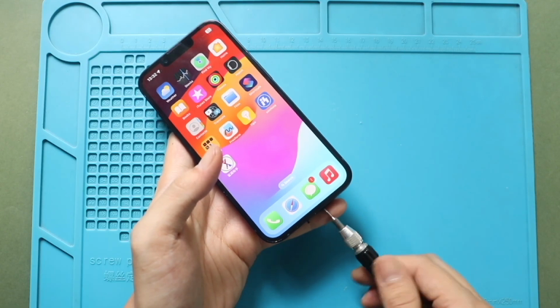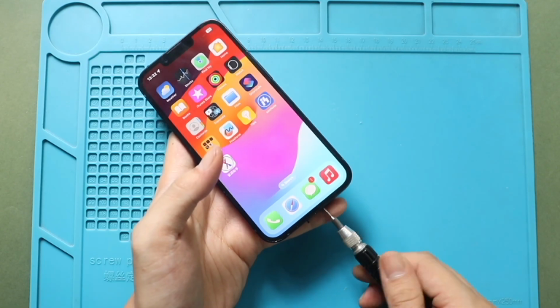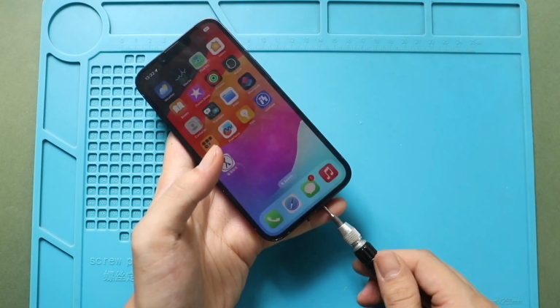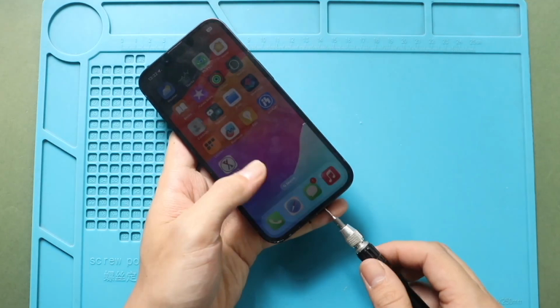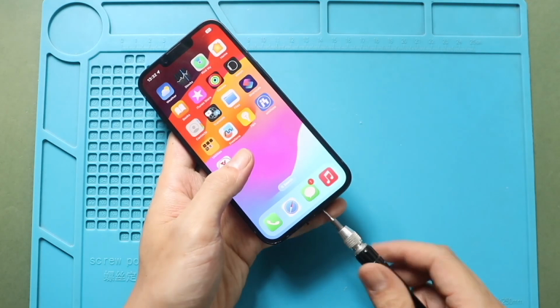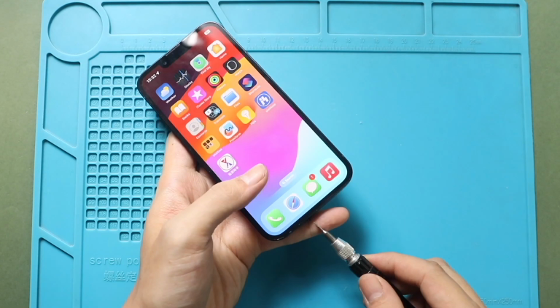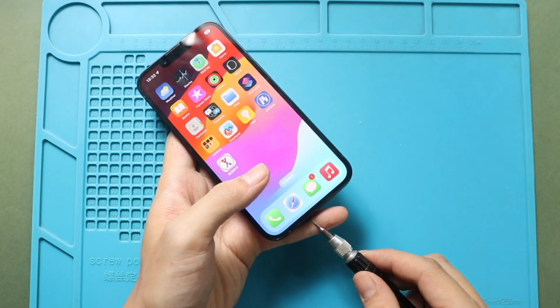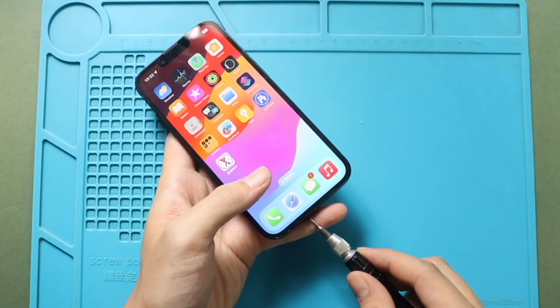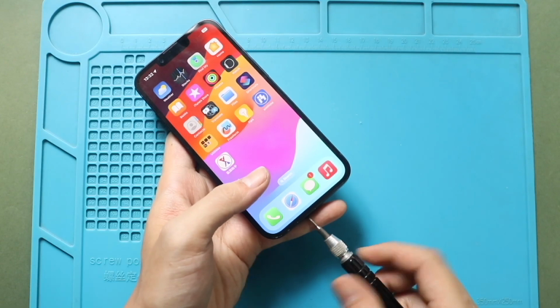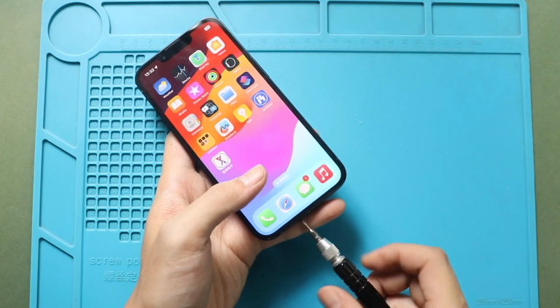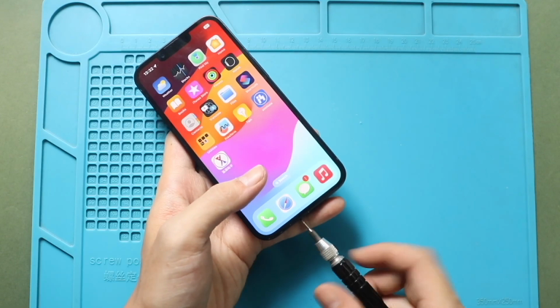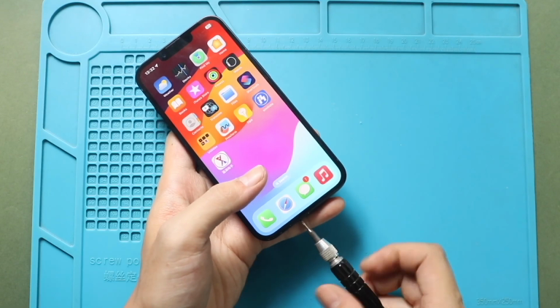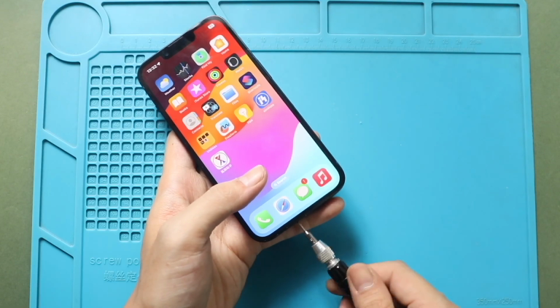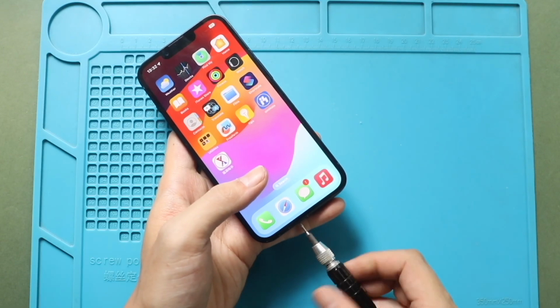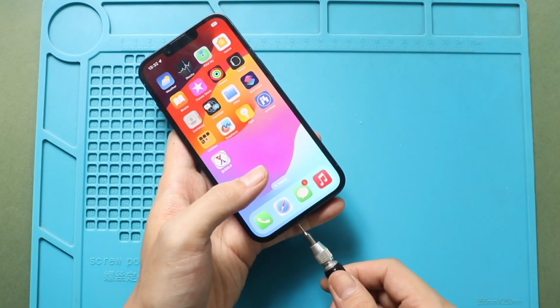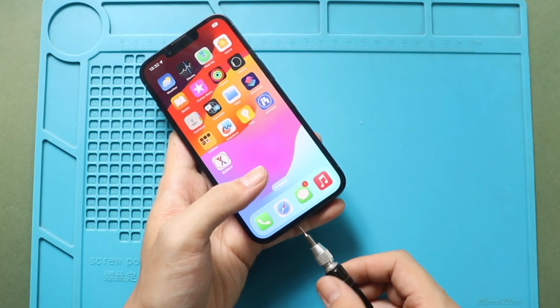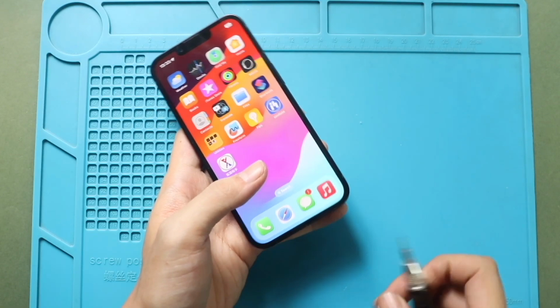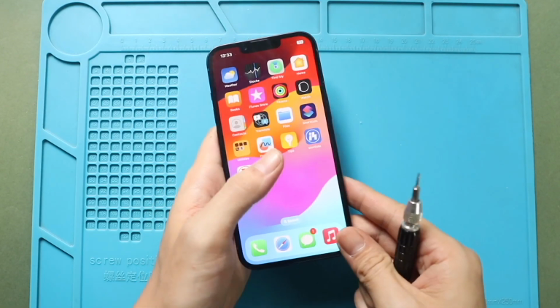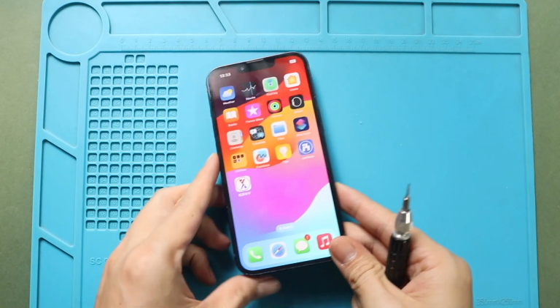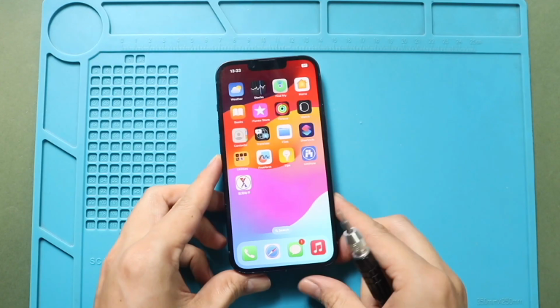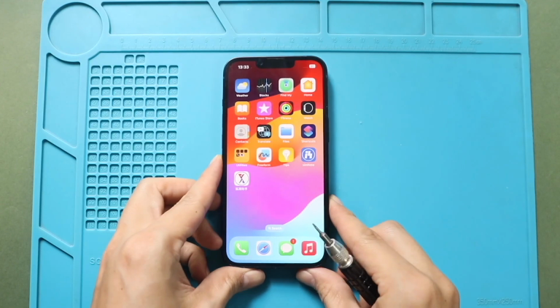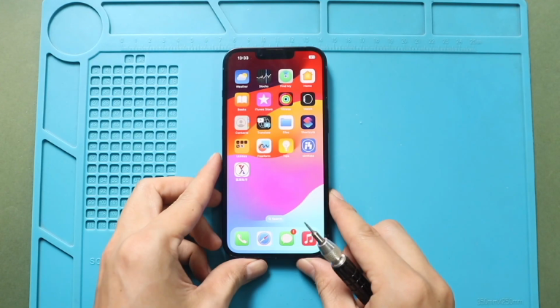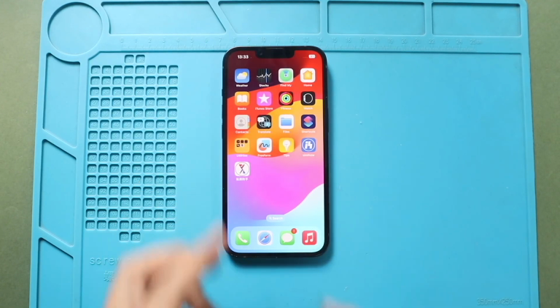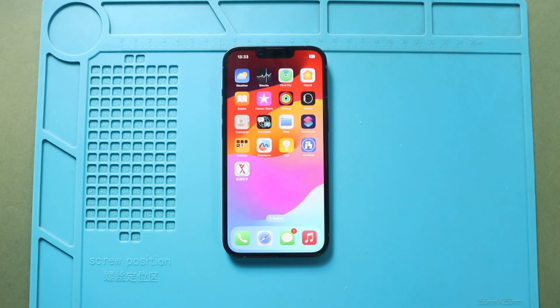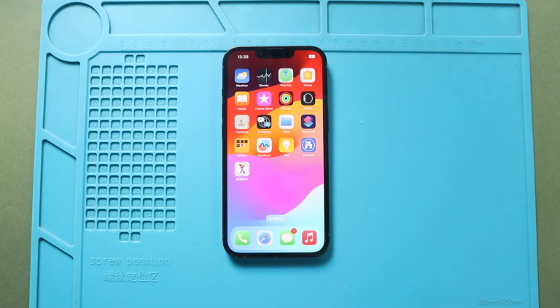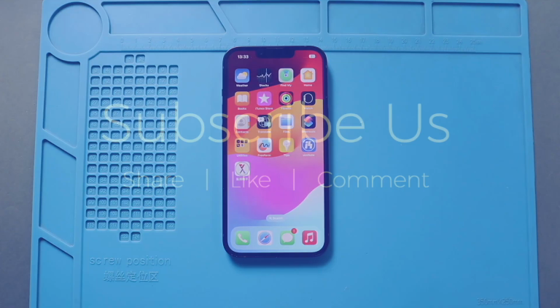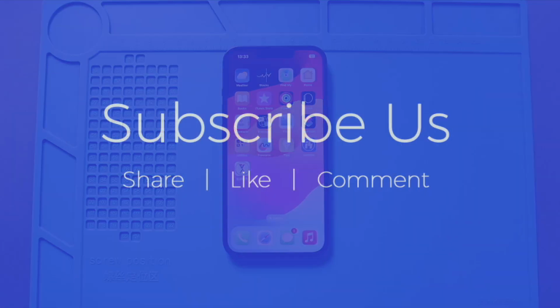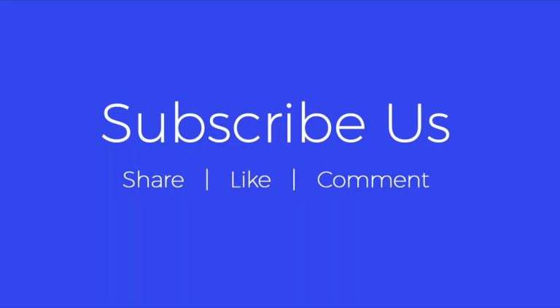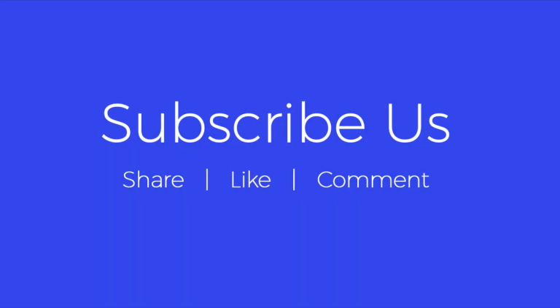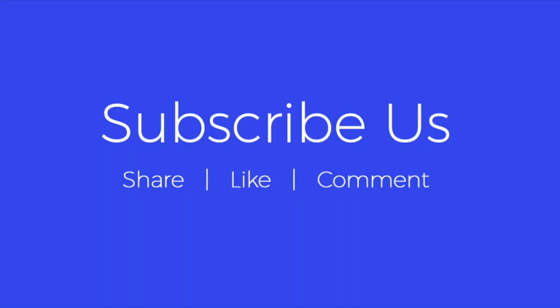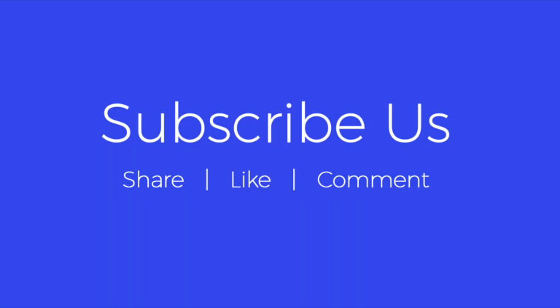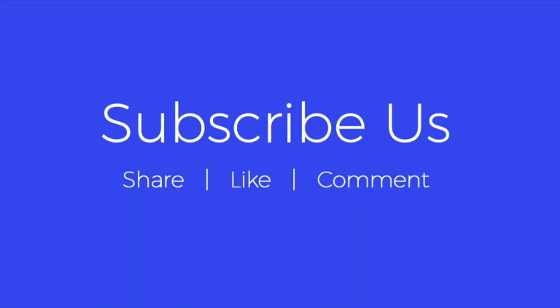Hope you have enjoyed the replacement guide. Let us know if you have any questions. Please like, share and comment on our videos. Hit the subscribe button for more videos. Thank you.